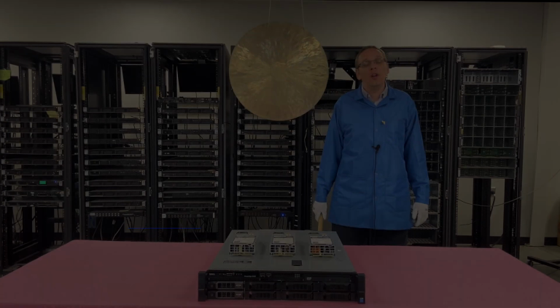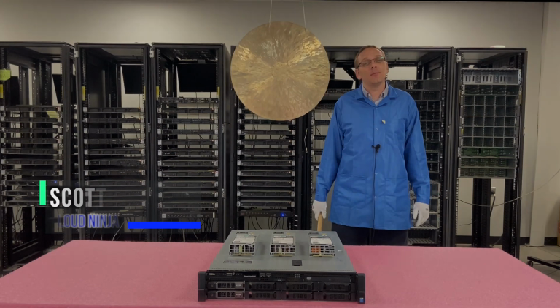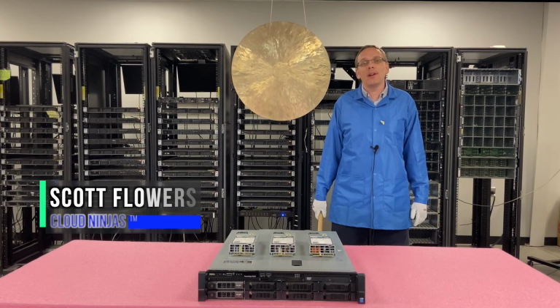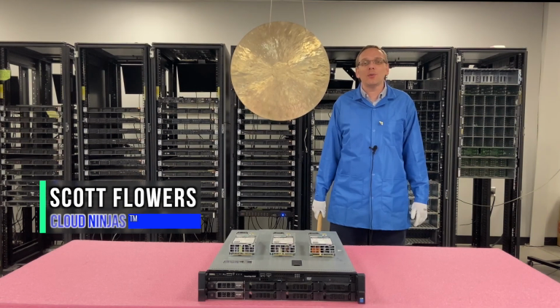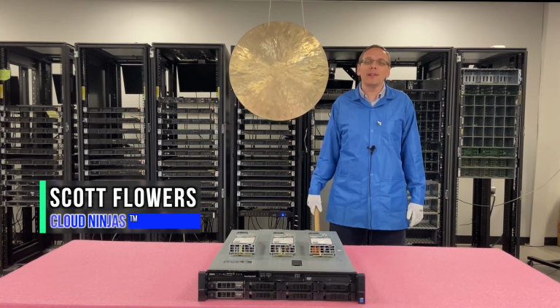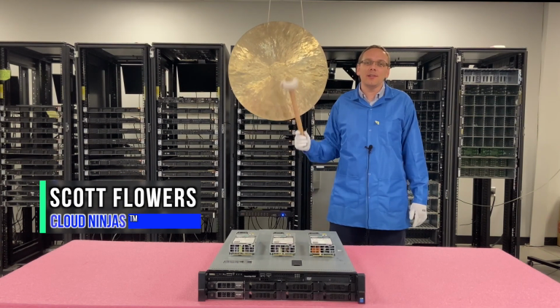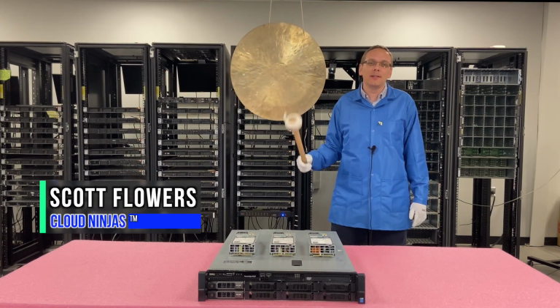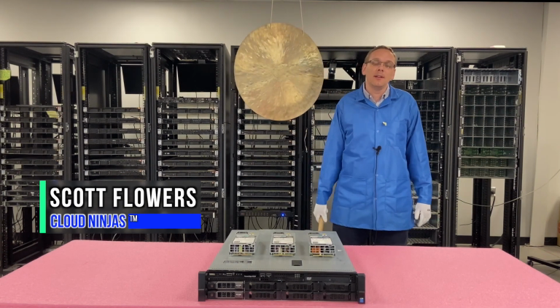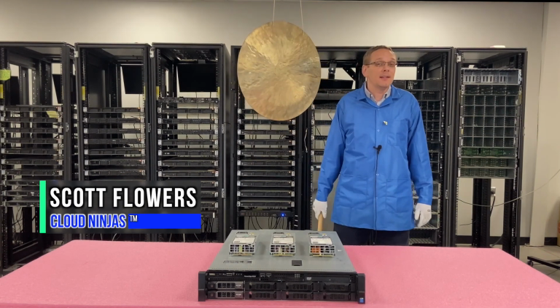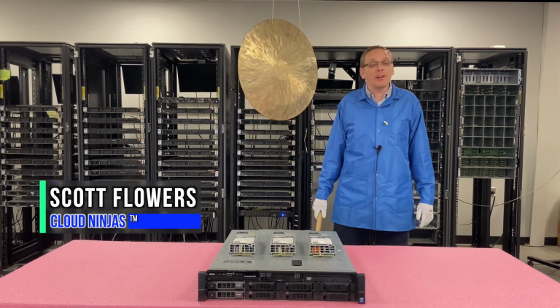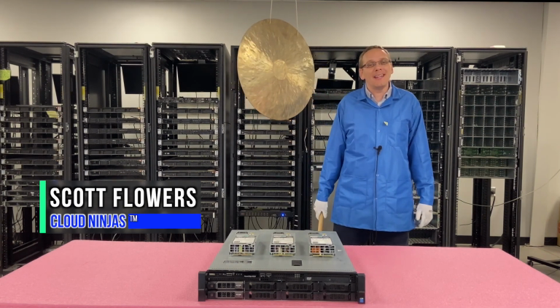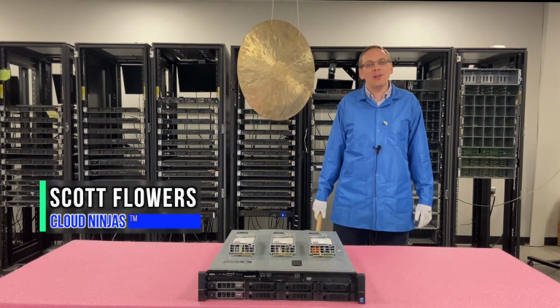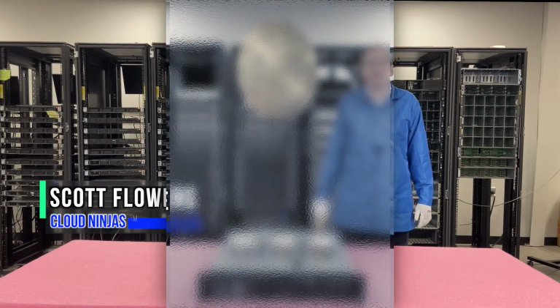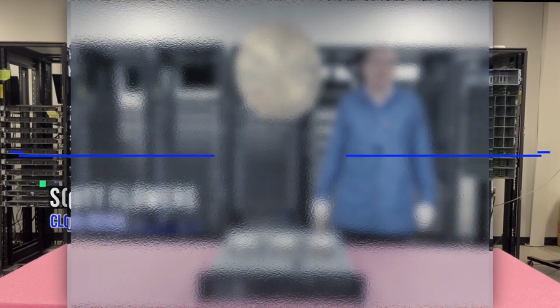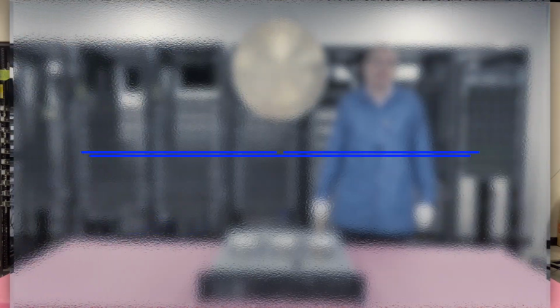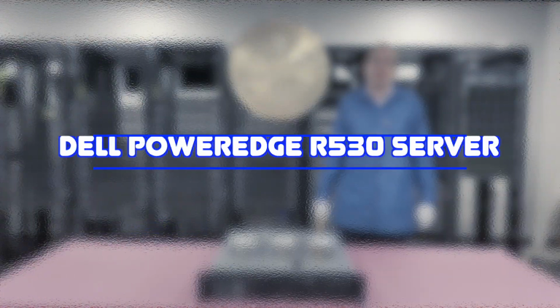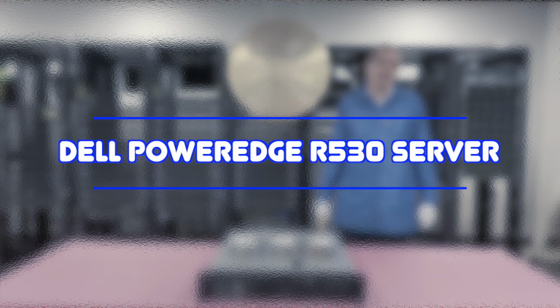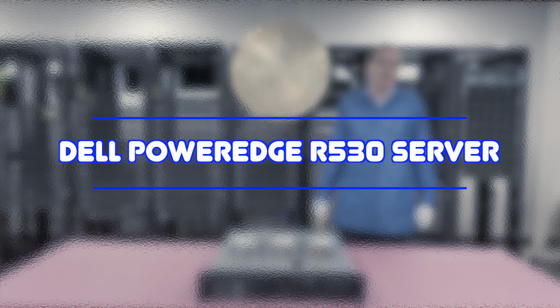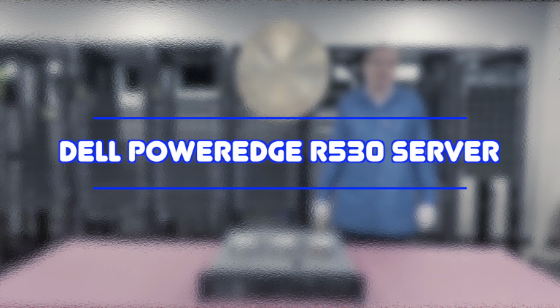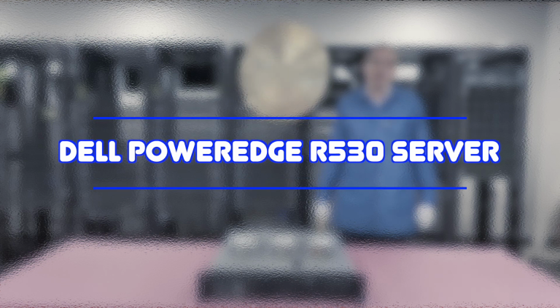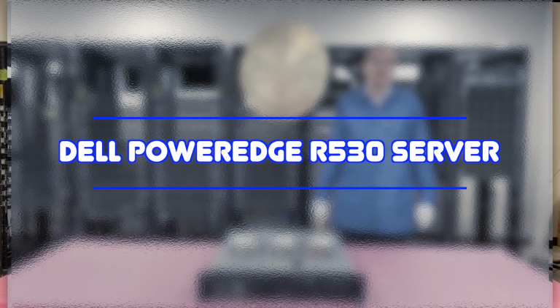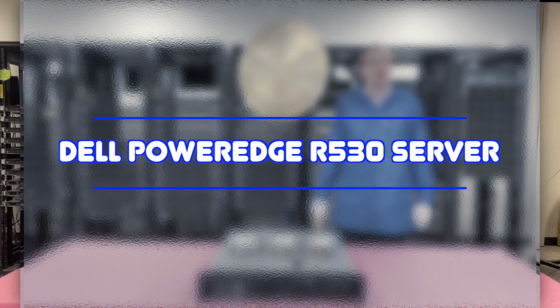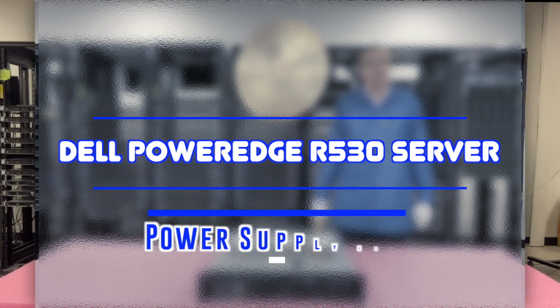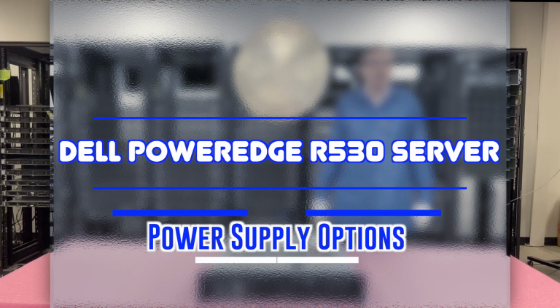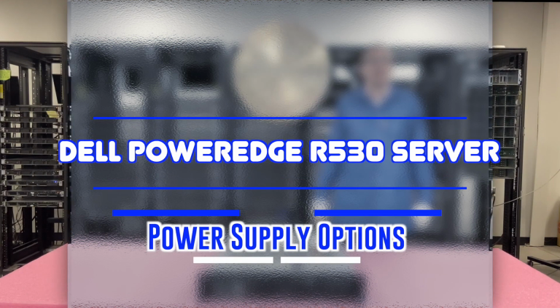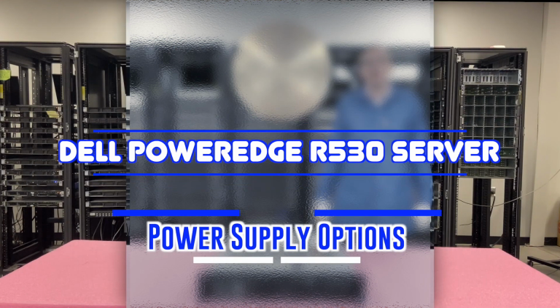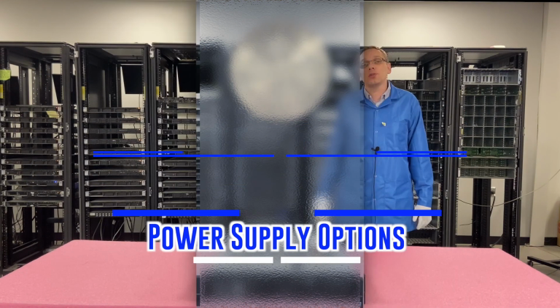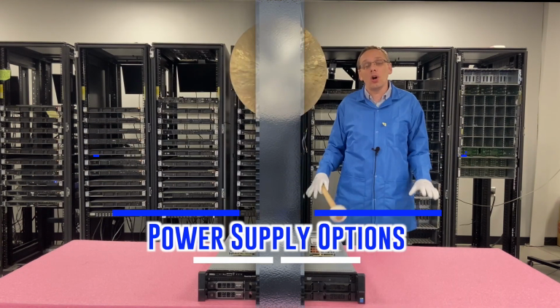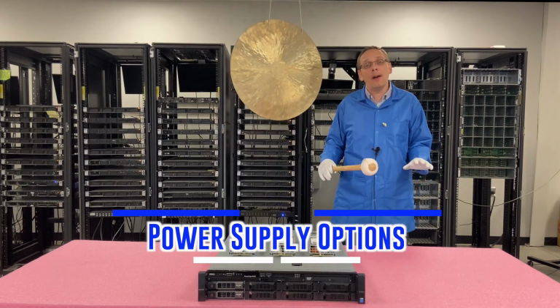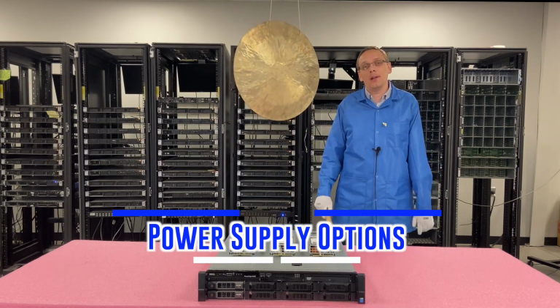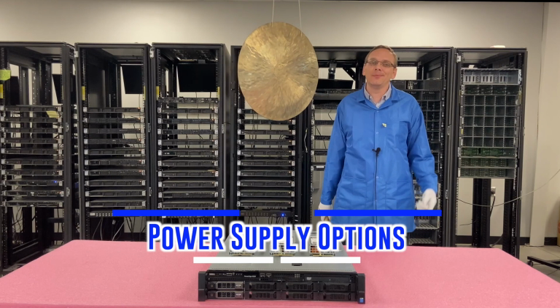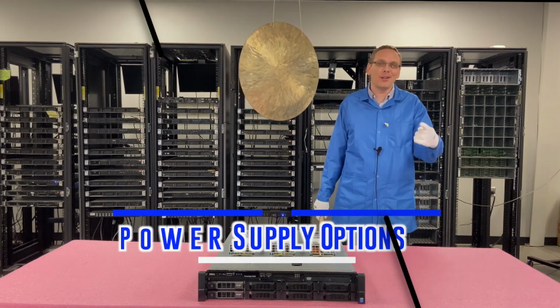I'm Scott Flowers with CloudNinjas. Today we're going to continue our series on the Dell PowerEdge R530 server. In this video we're going to specifically focus on power supplies. Let's get going.